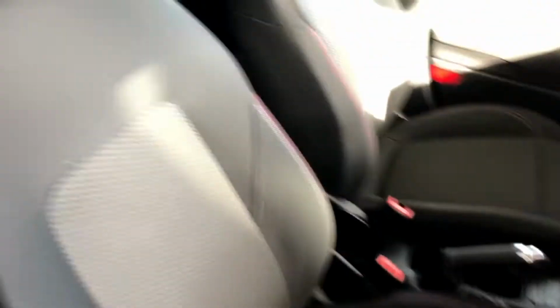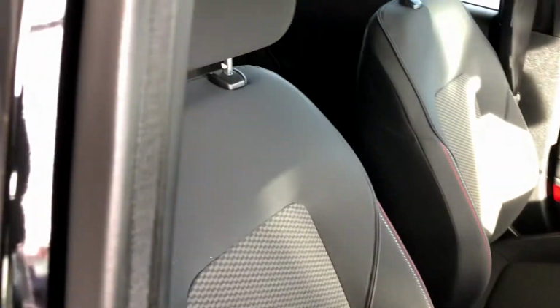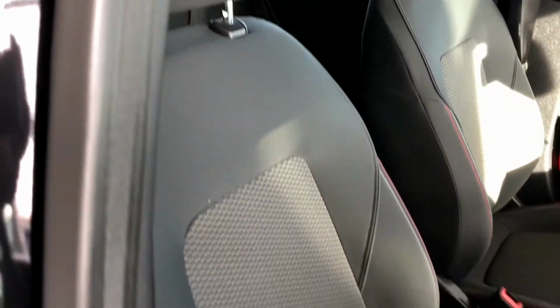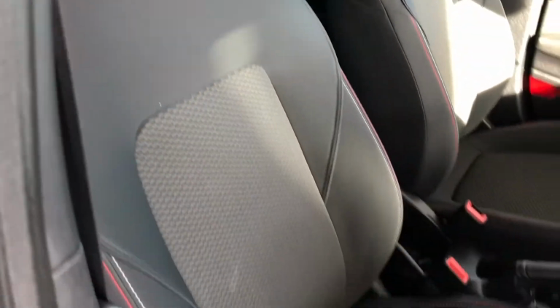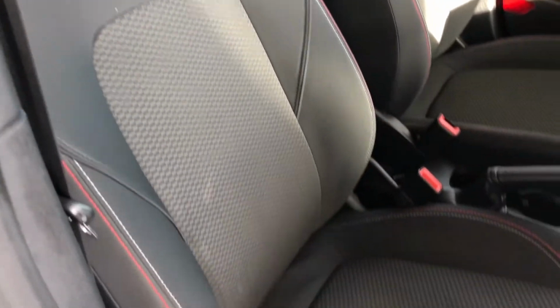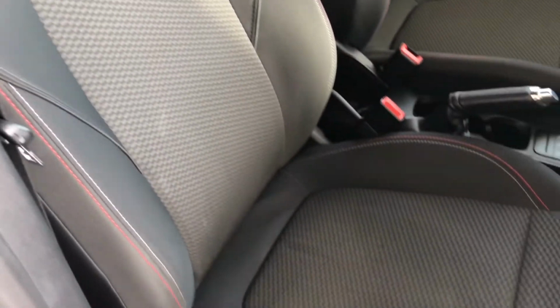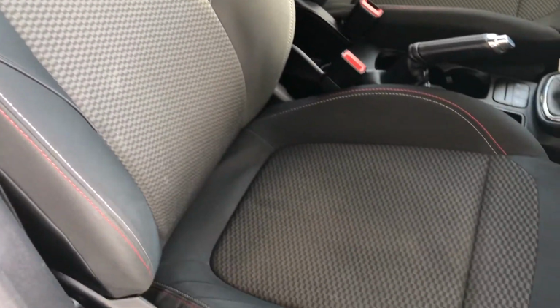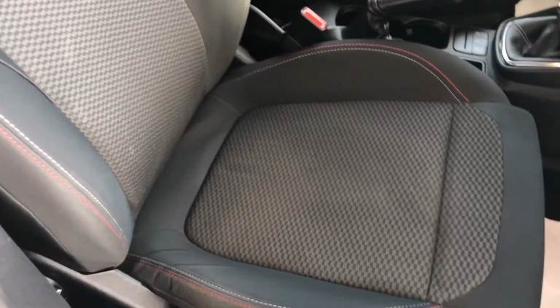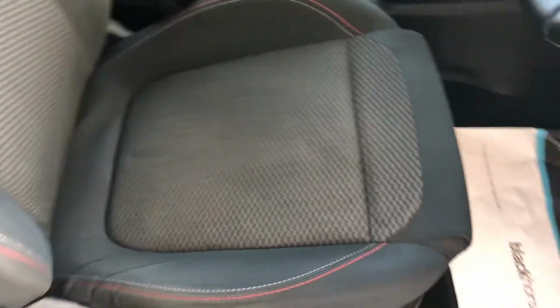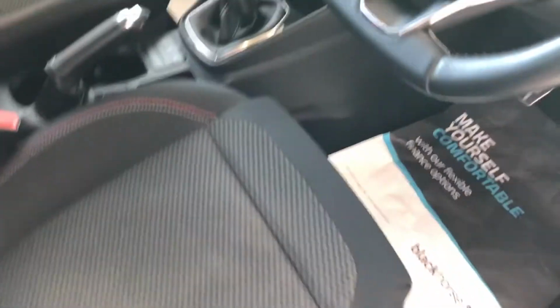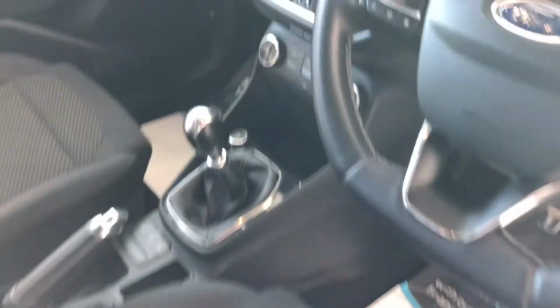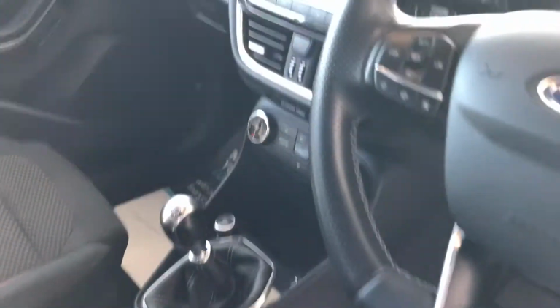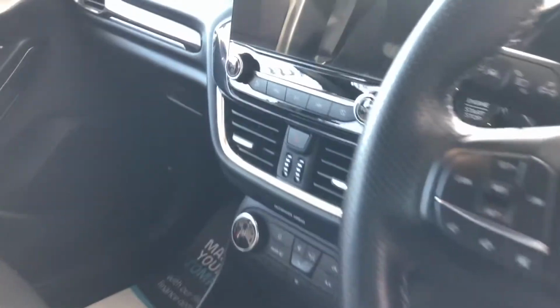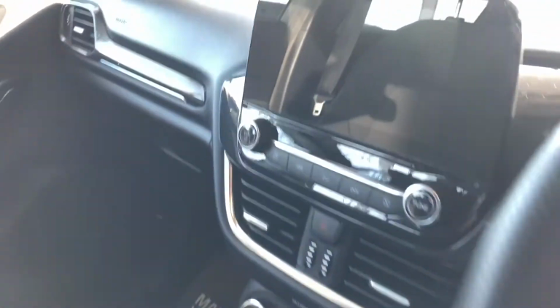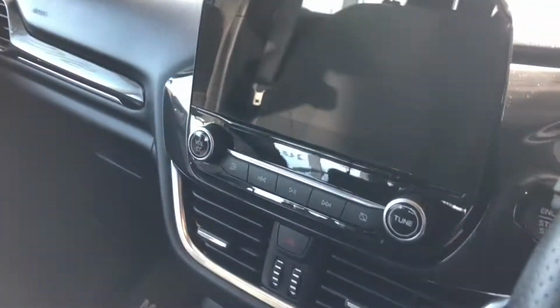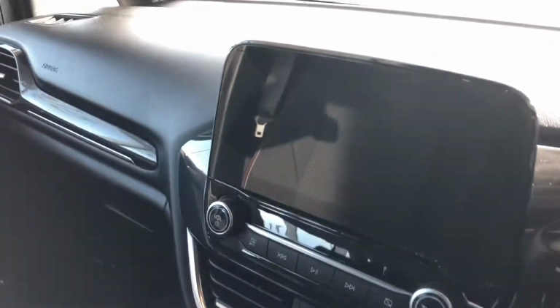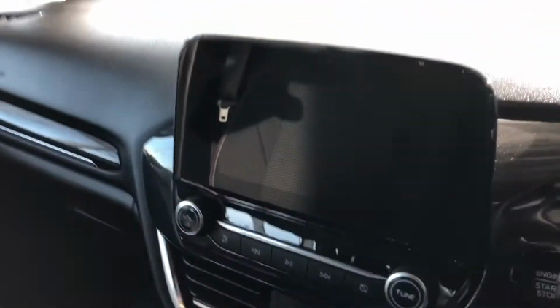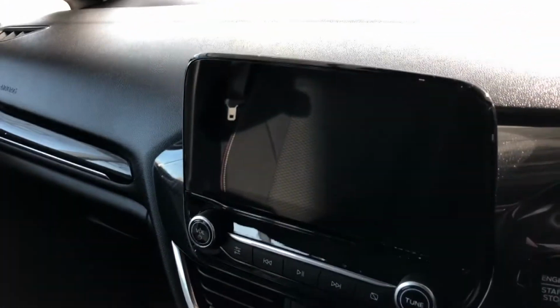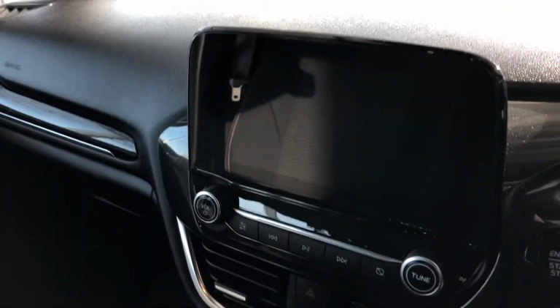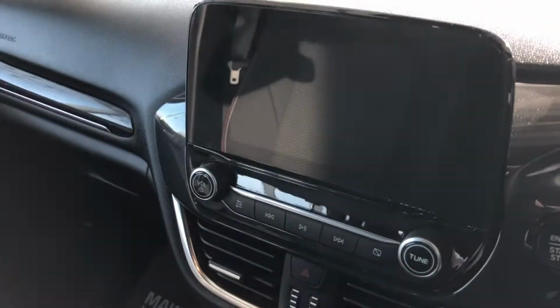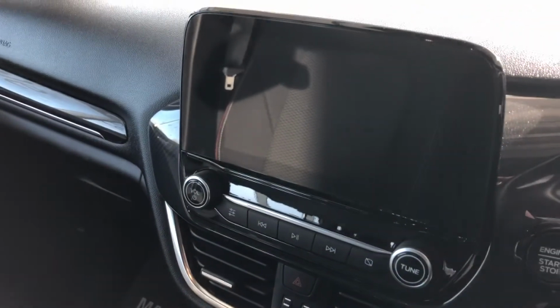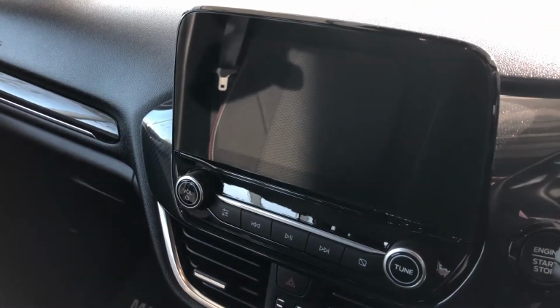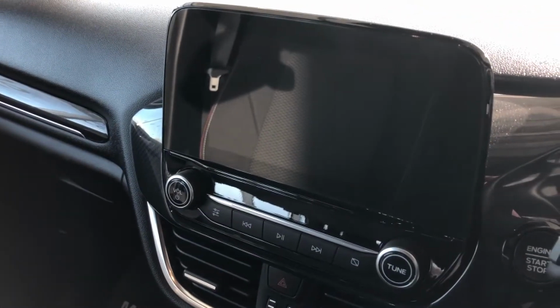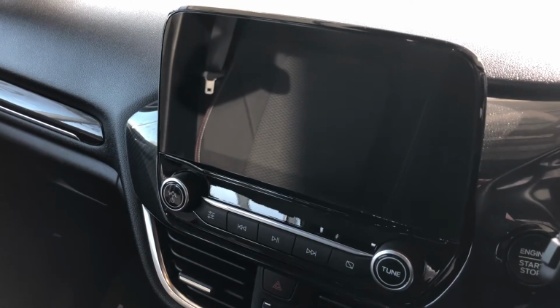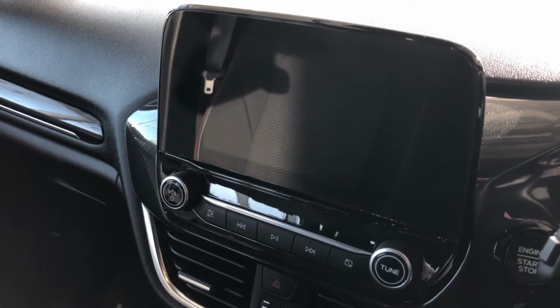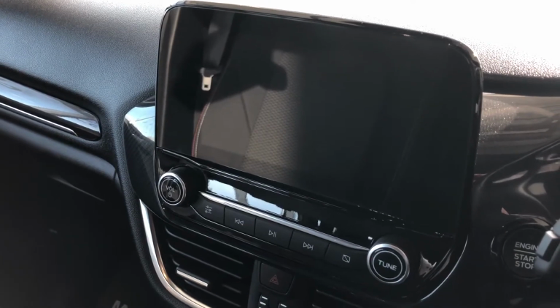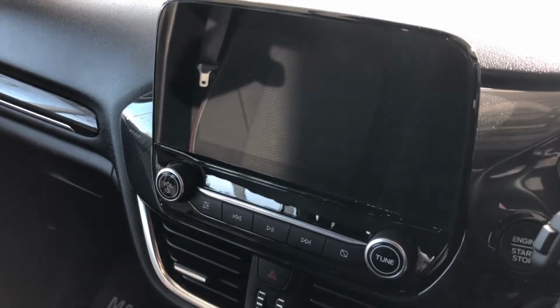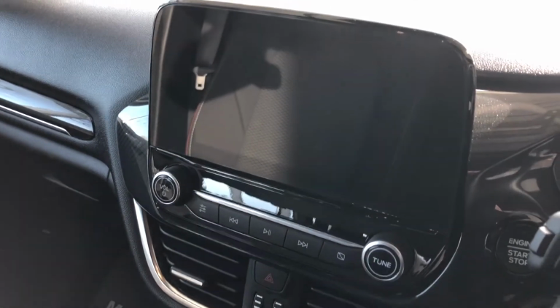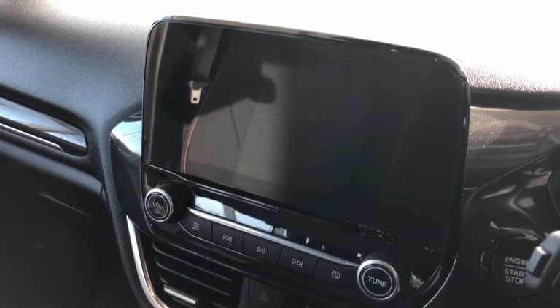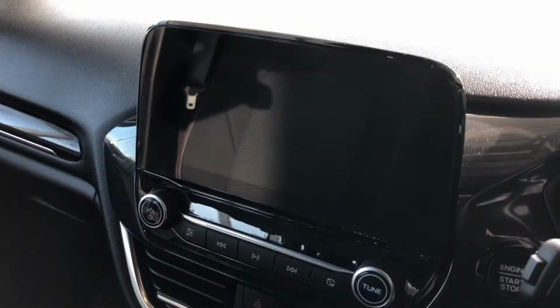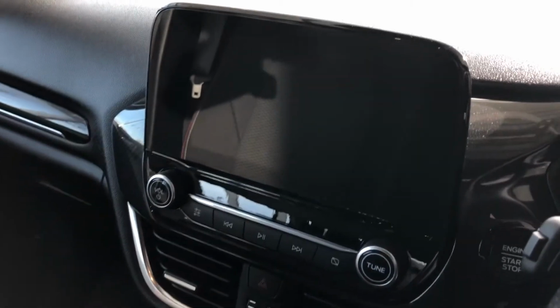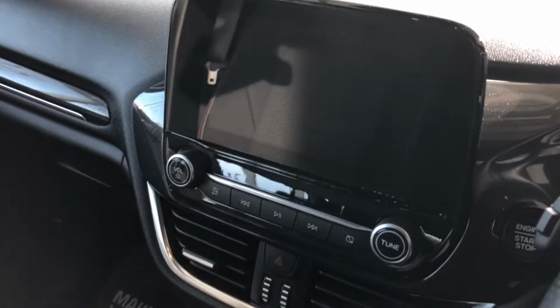You've got sports seats that continue with the red stitching in the front. On the touchscreen display you've got digital radio, Bluetooth for your phone, Apple CarPlay and Android Auto for your sat-nav maps.